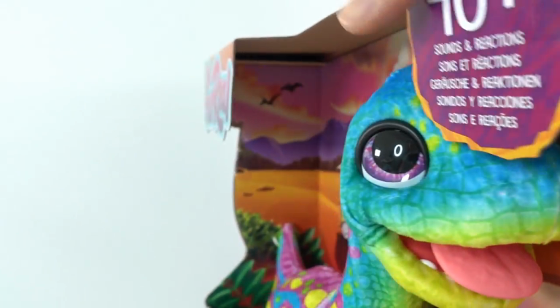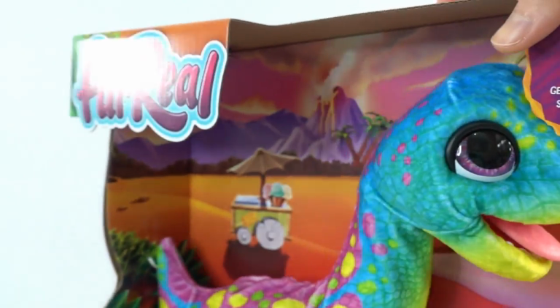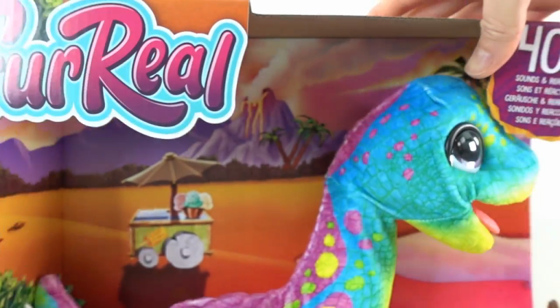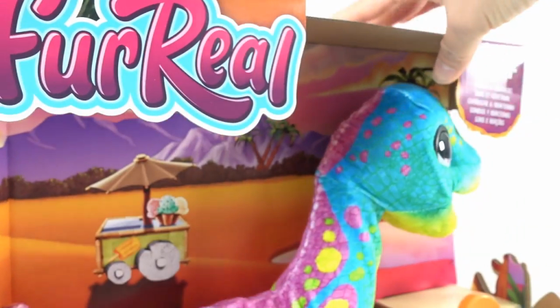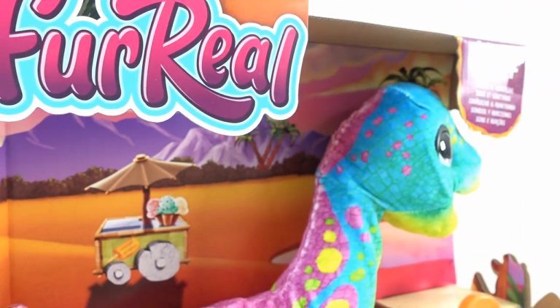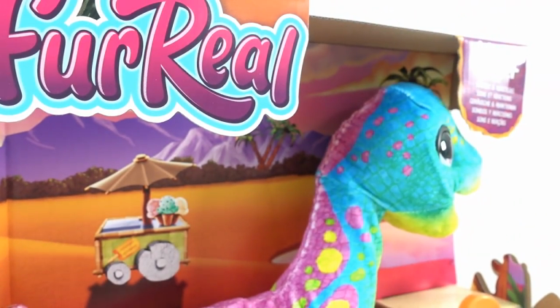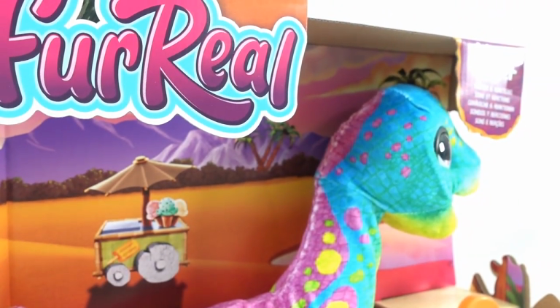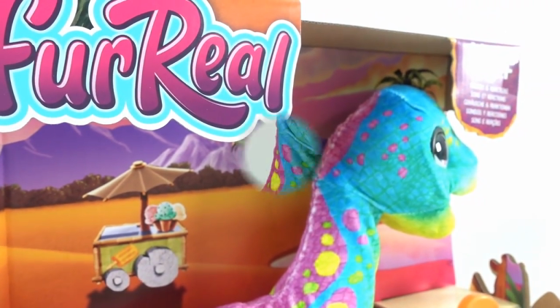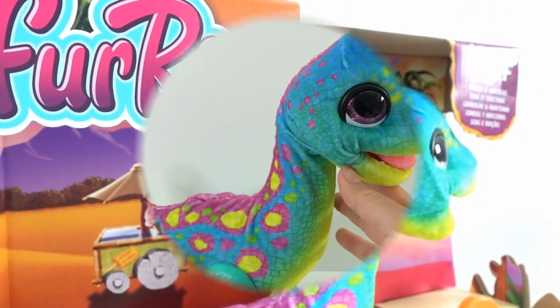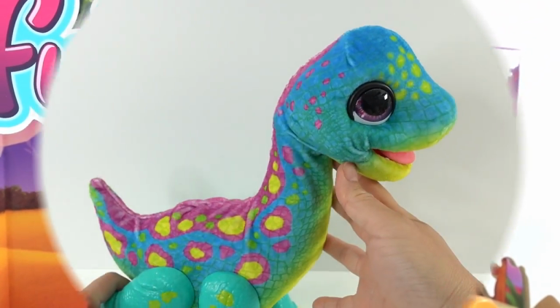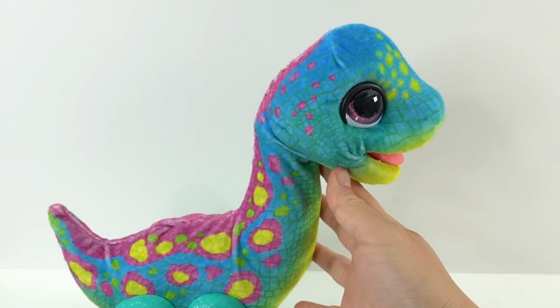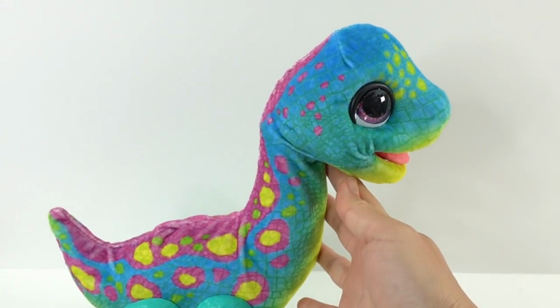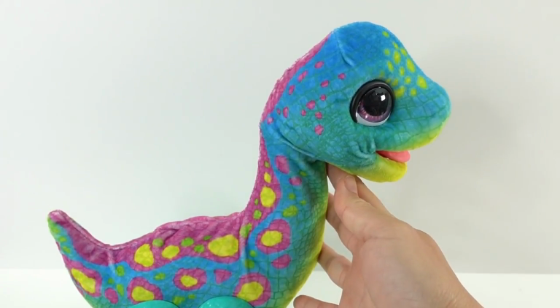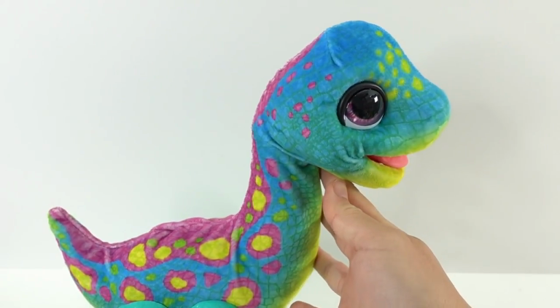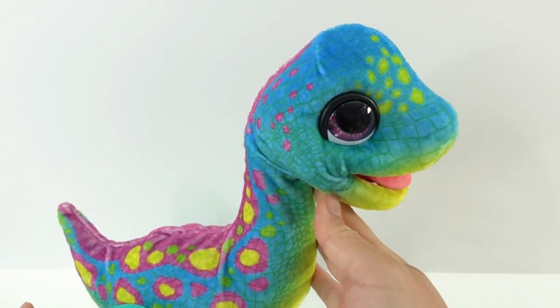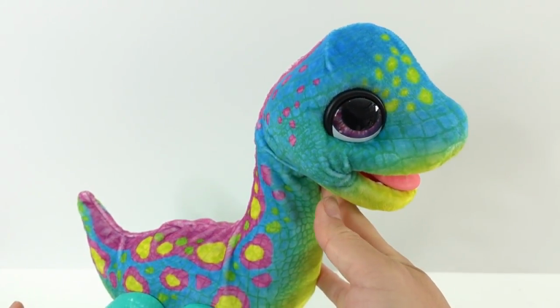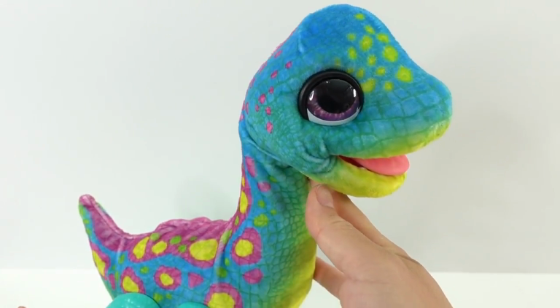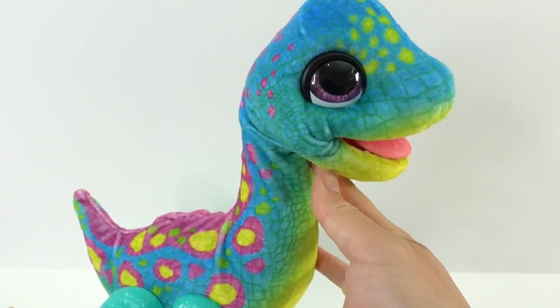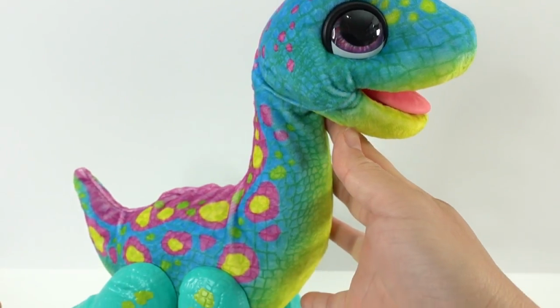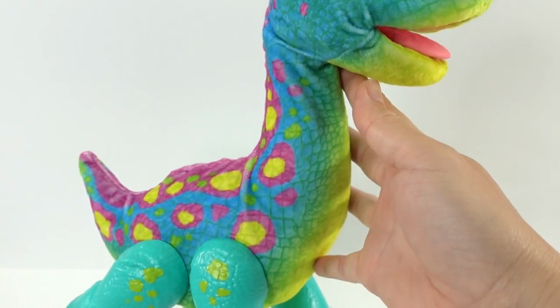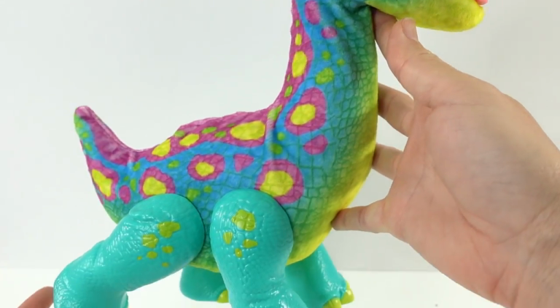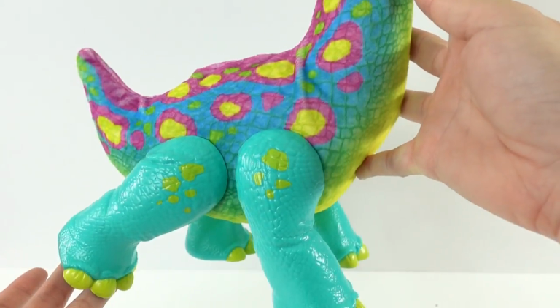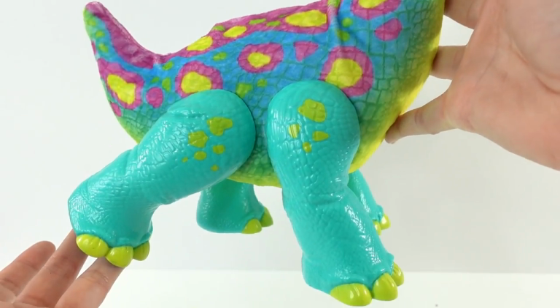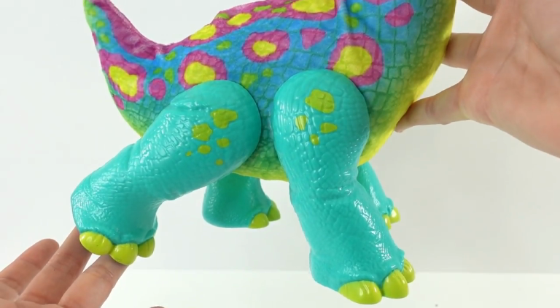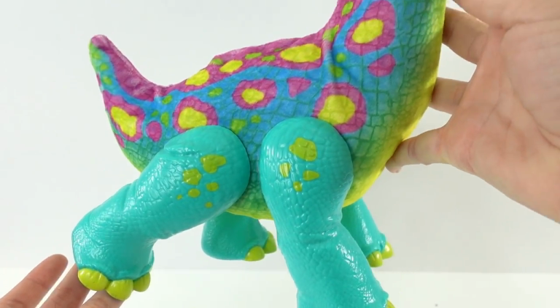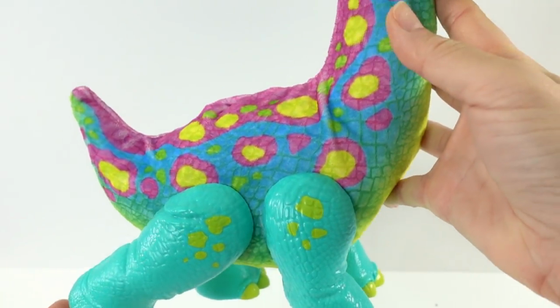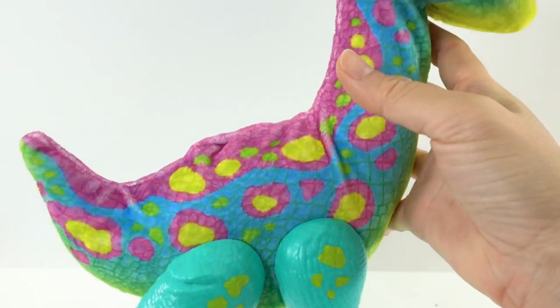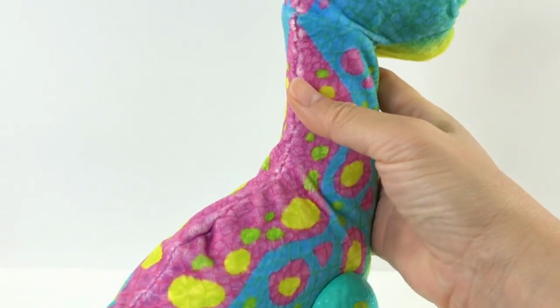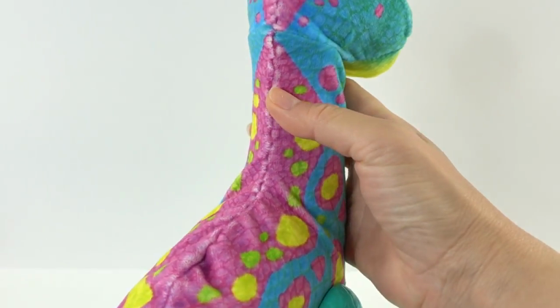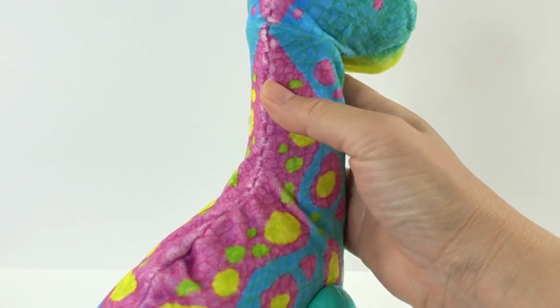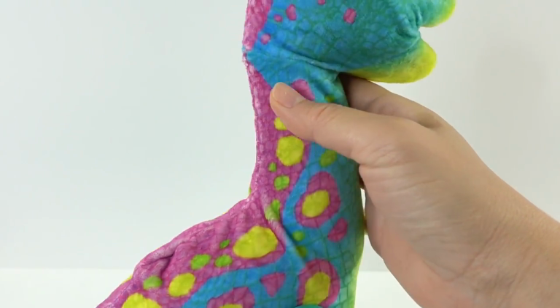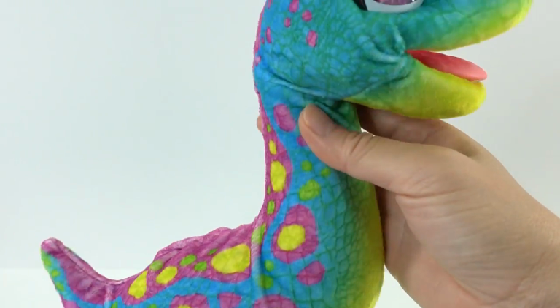All right, let's go ahead and get him out of the box. And here is Sam. Oh my goodness, look at him. He is so colorful.